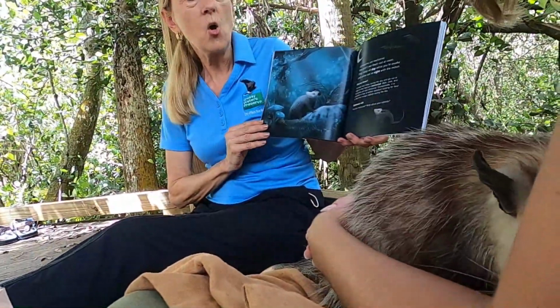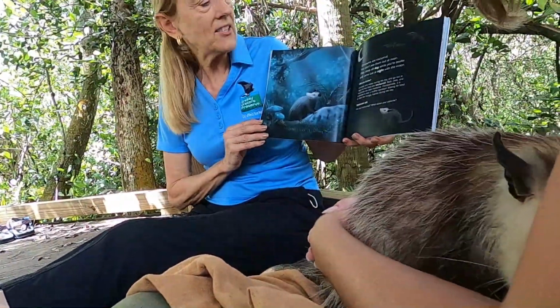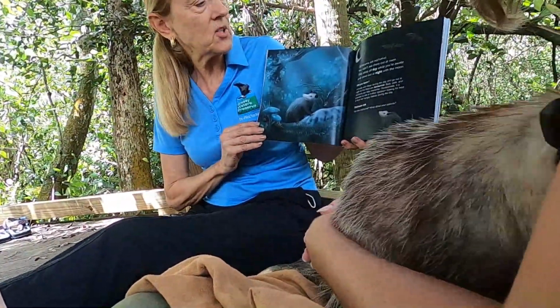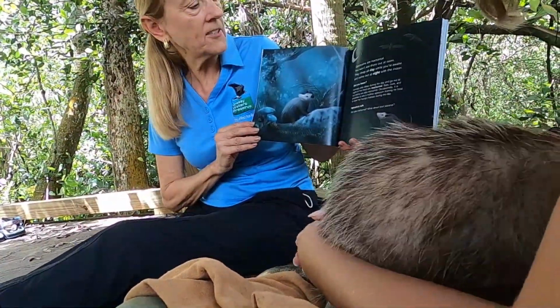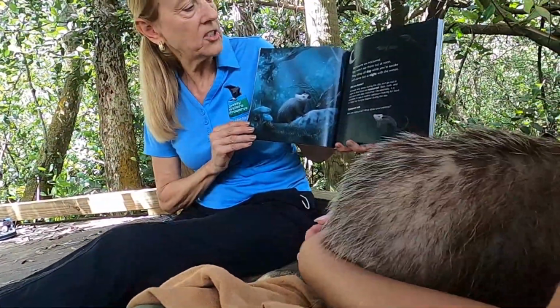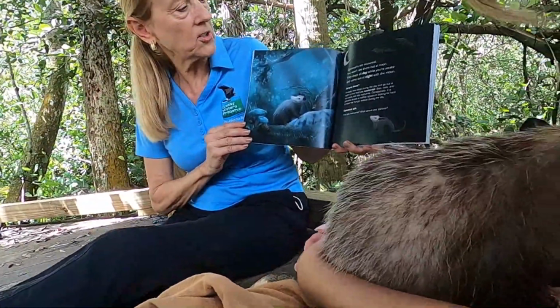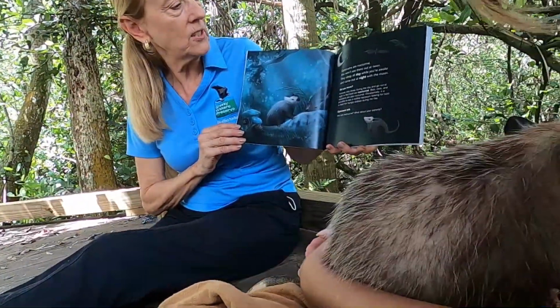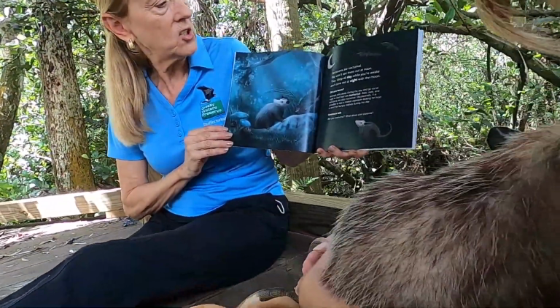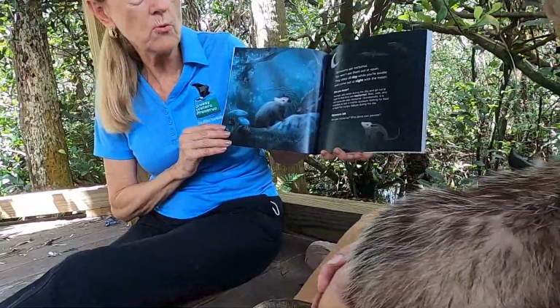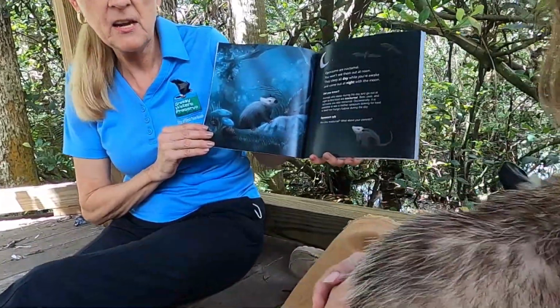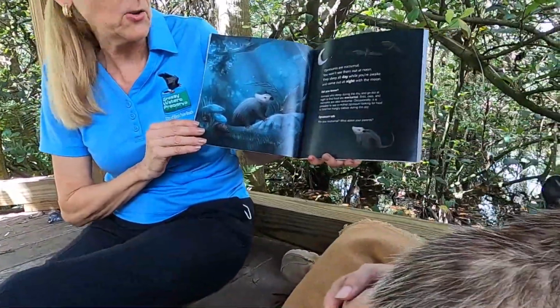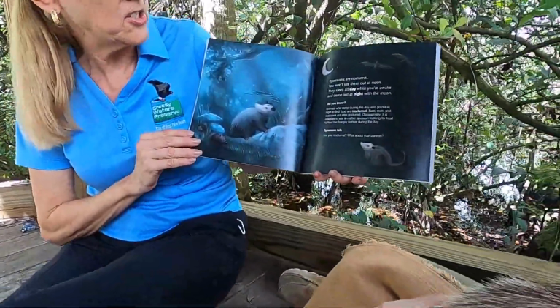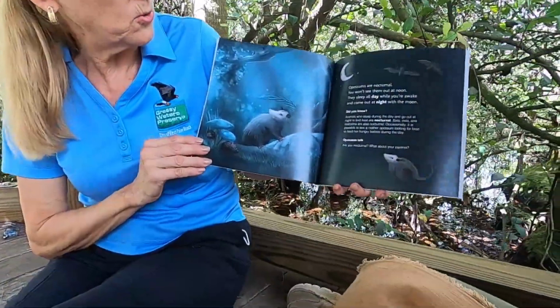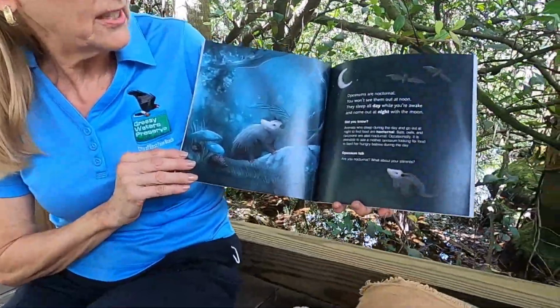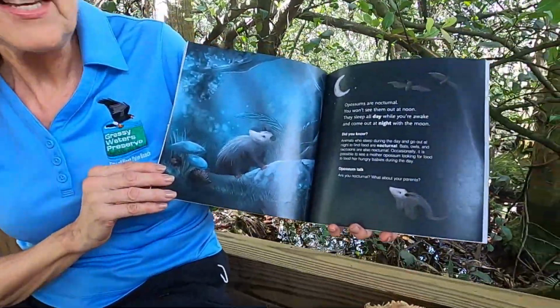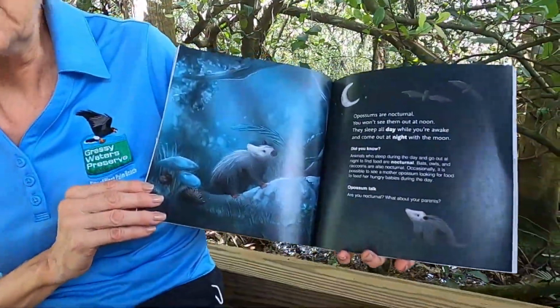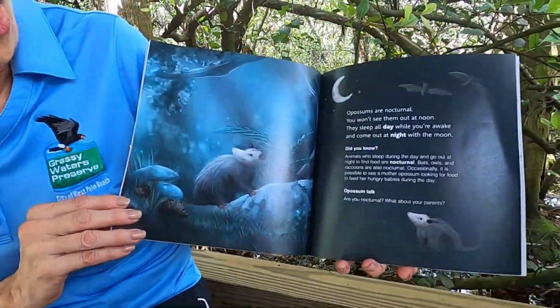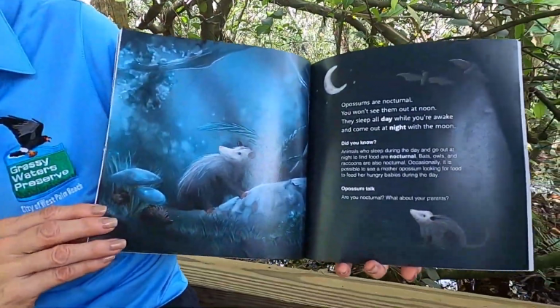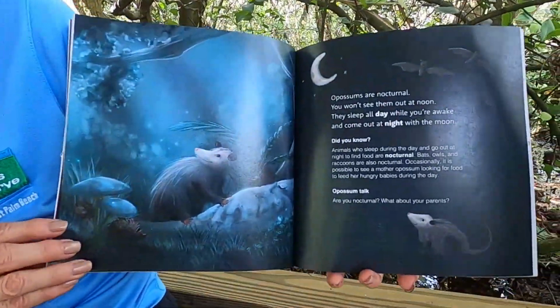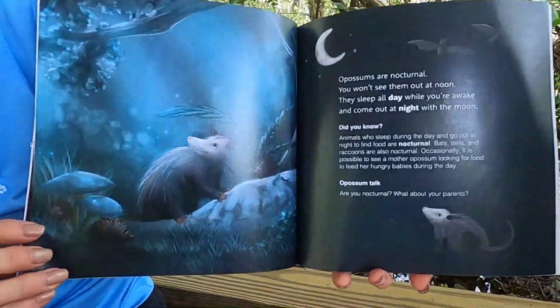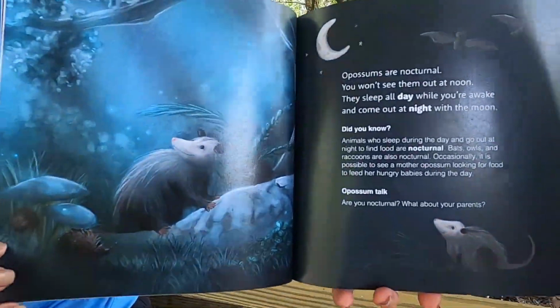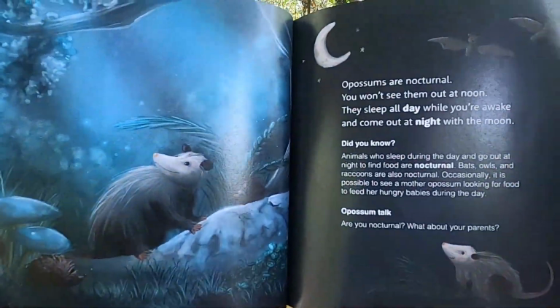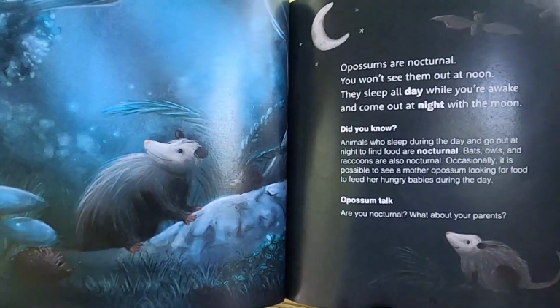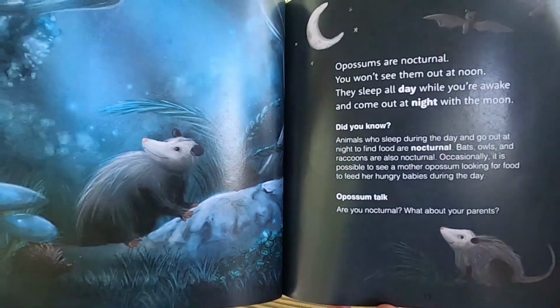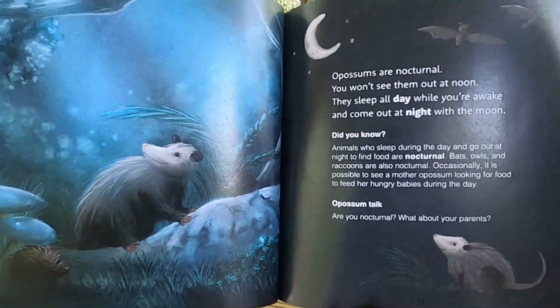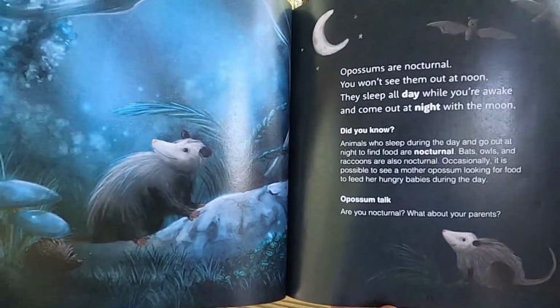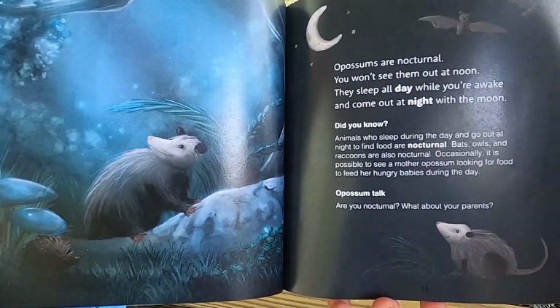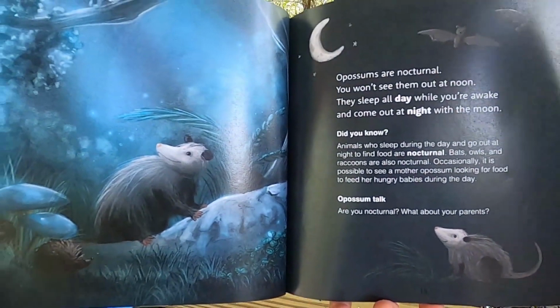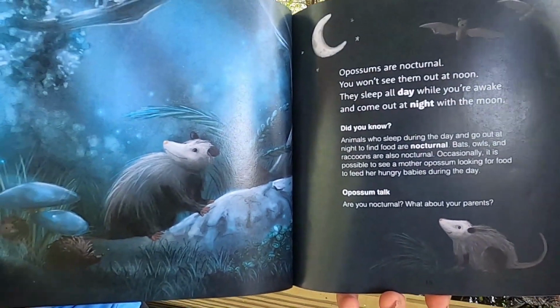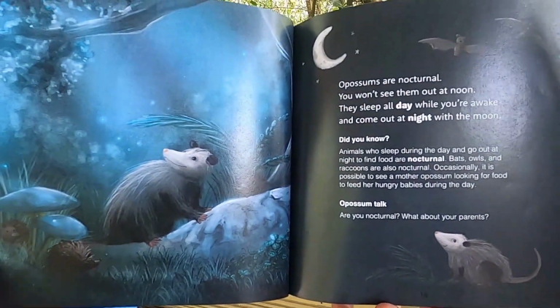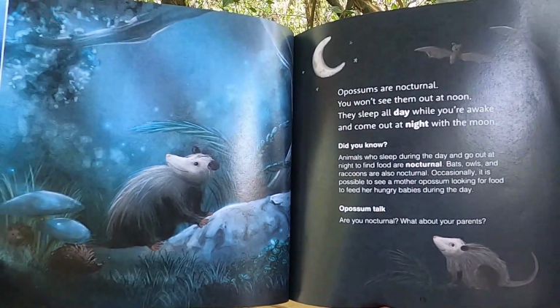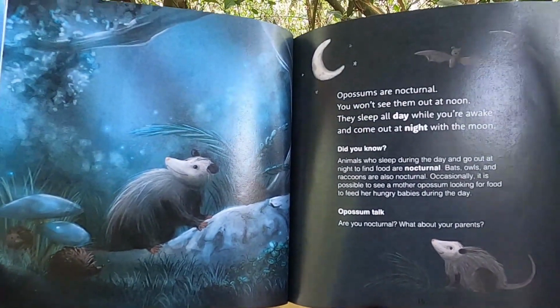Opossums are nocturnal. You won't see them out at noon. They sleep all day while you're awake and then come out at night with the moon.